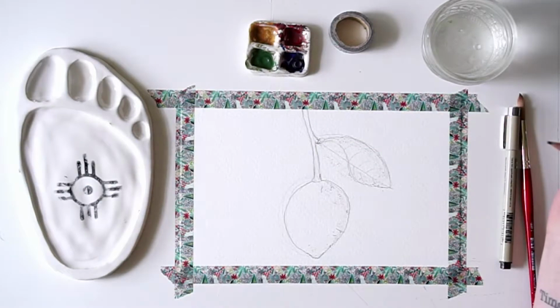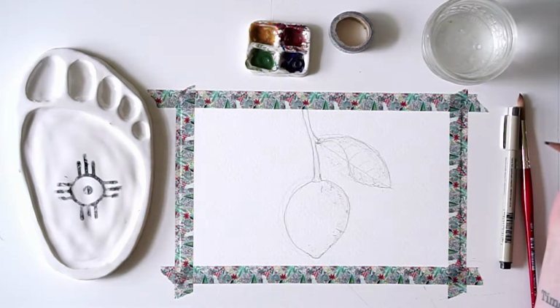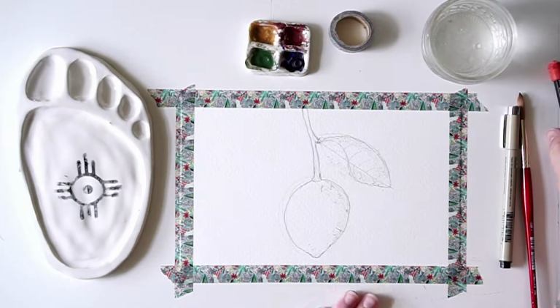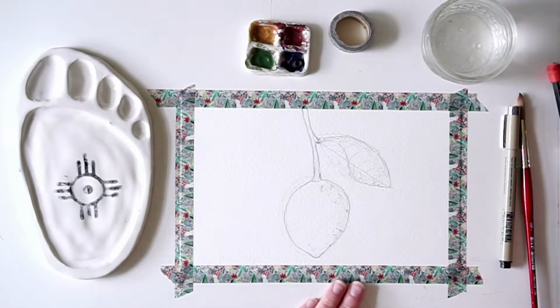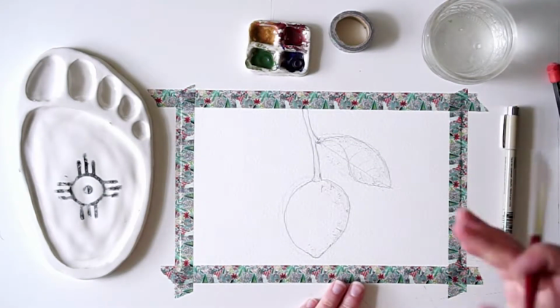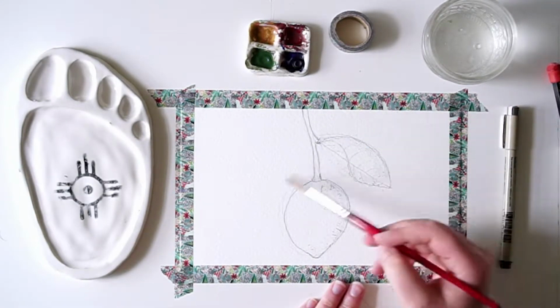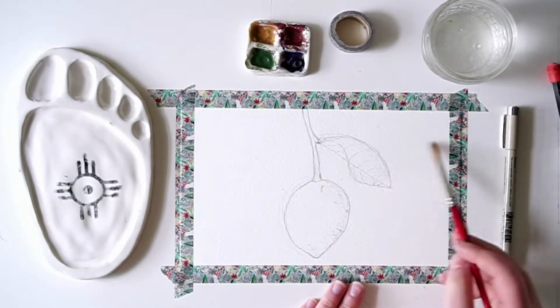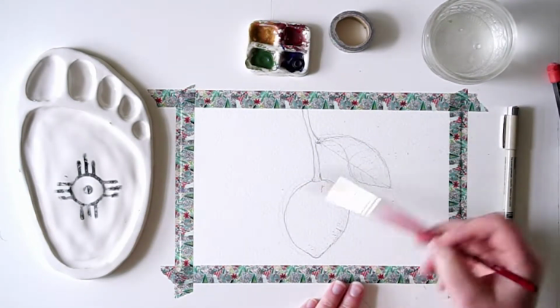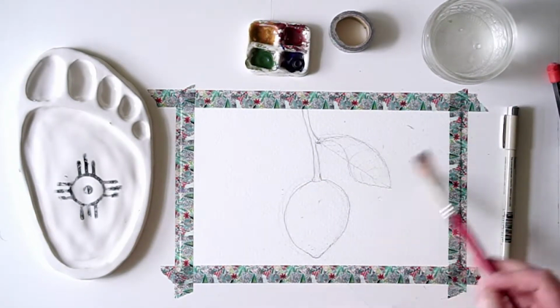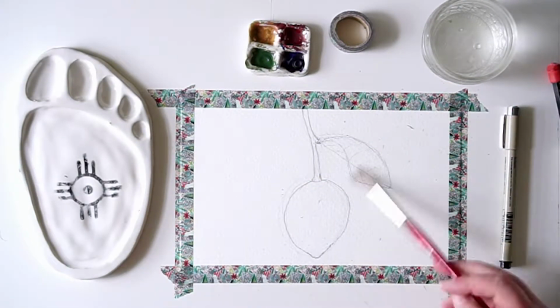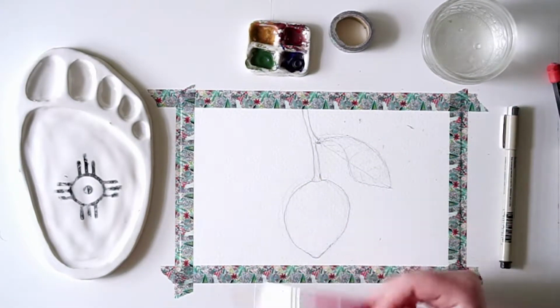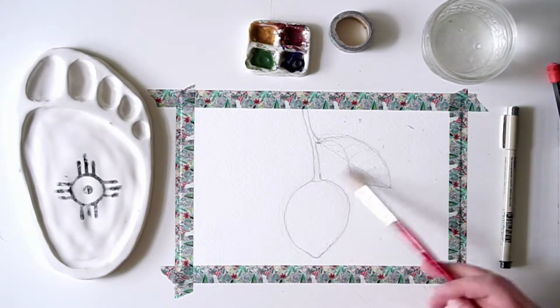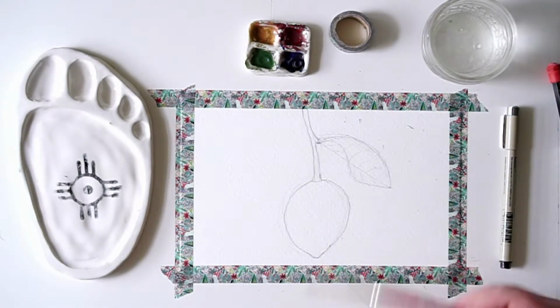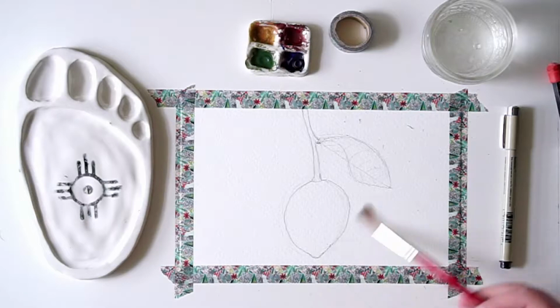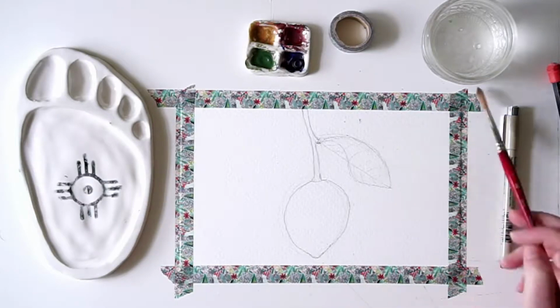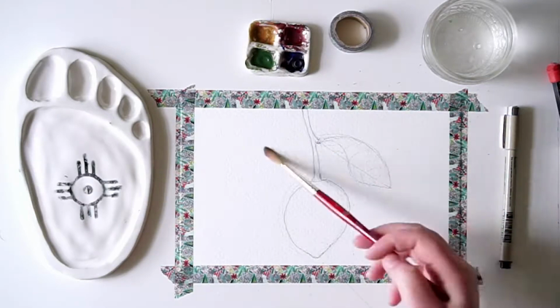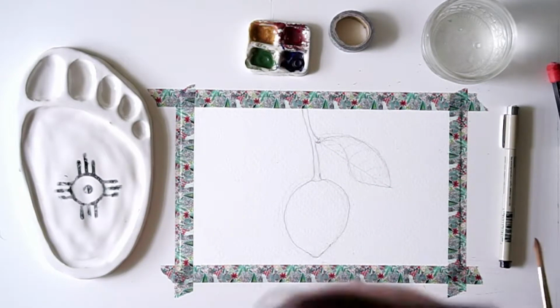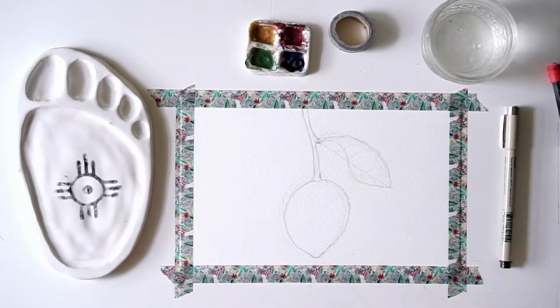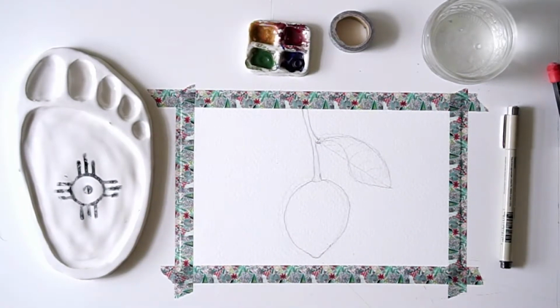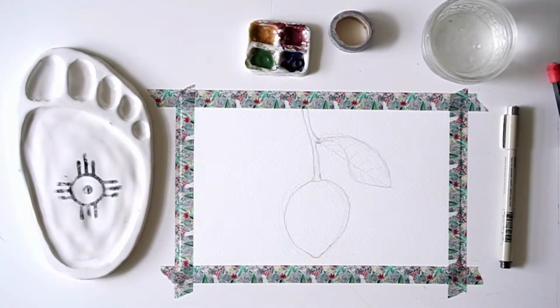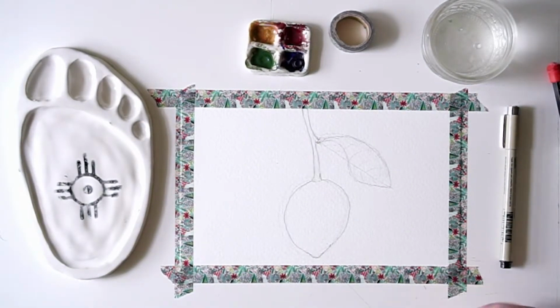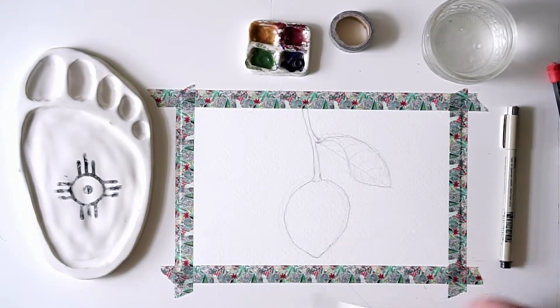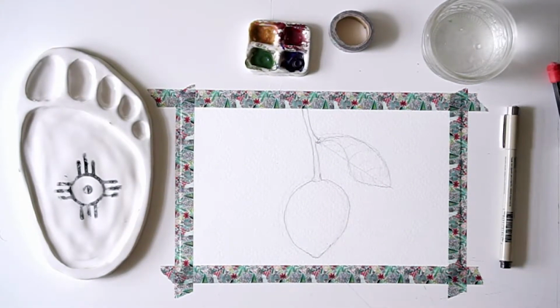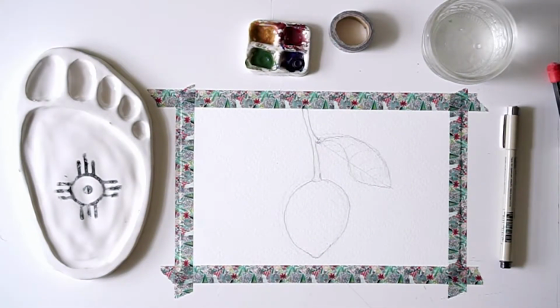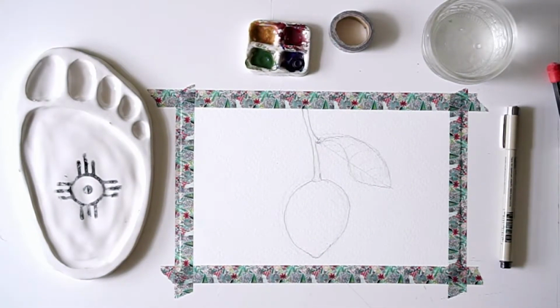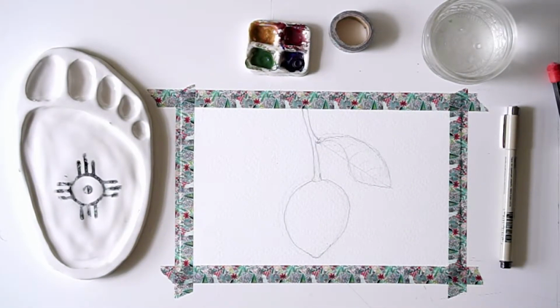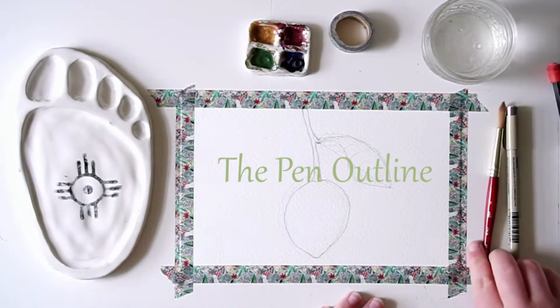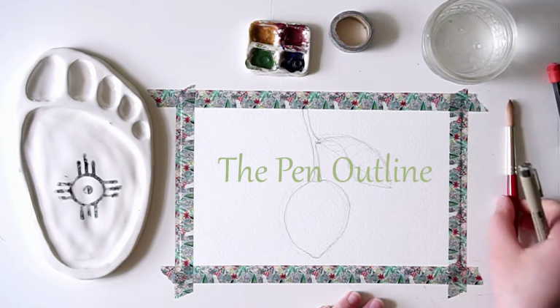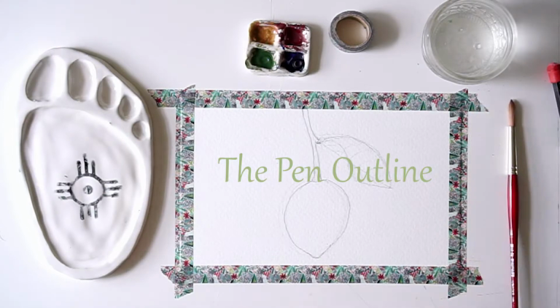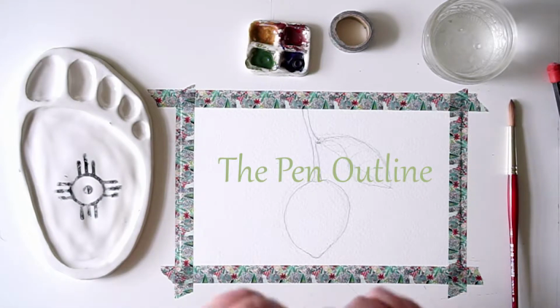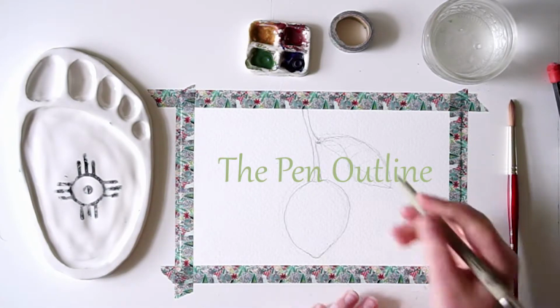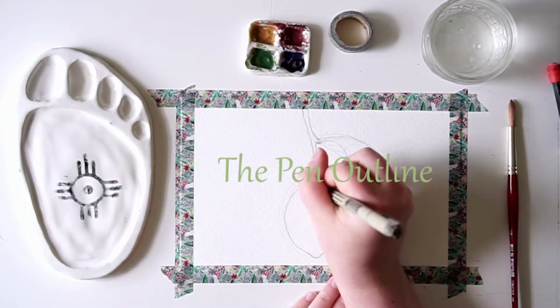Just a friendly reminder for when you are erasing: don't use your fingers to move the eraser shavings. You actually want to use either a brush or some type of paper to remove them, because we have oils on our skin.